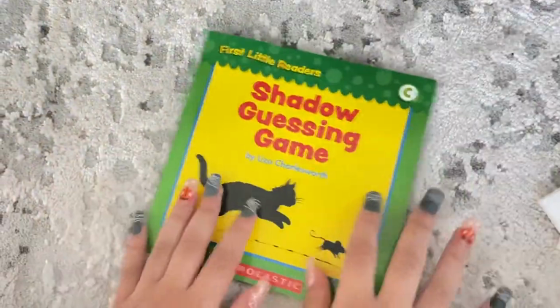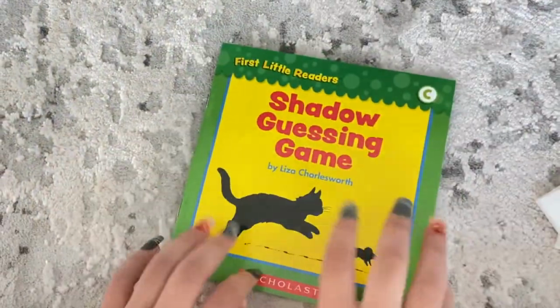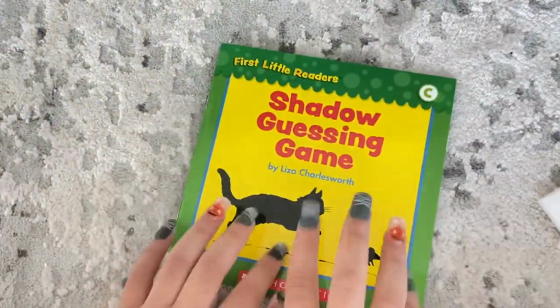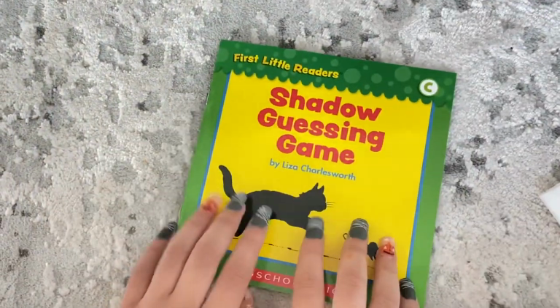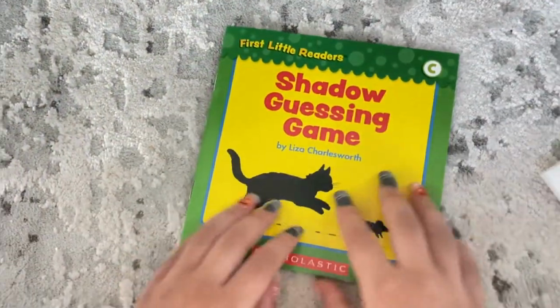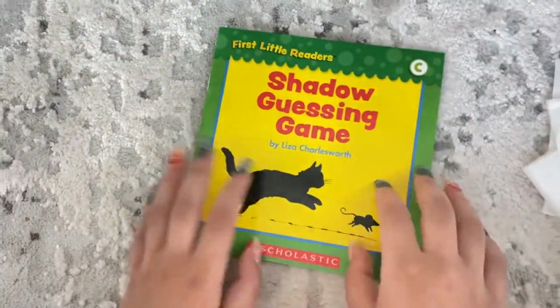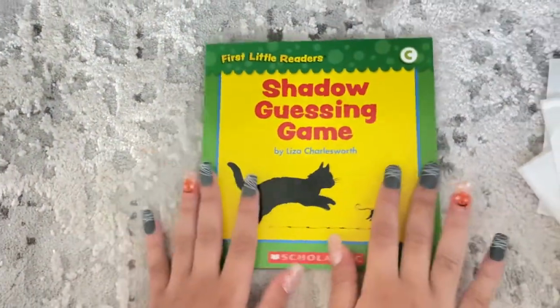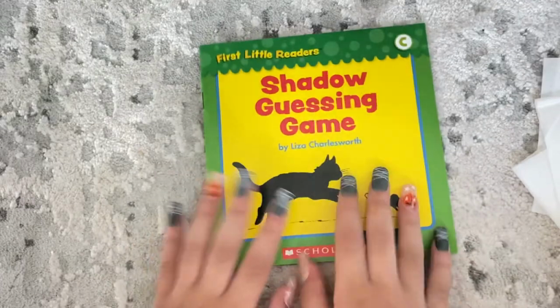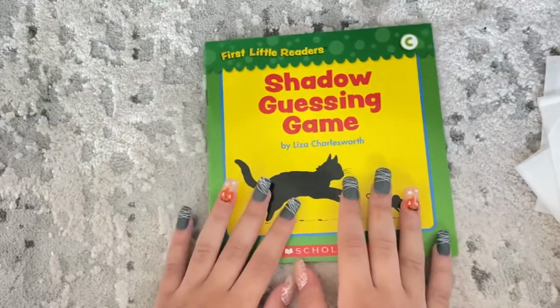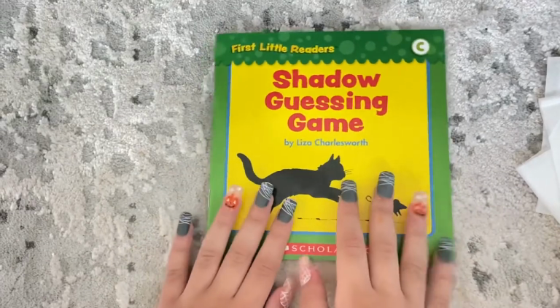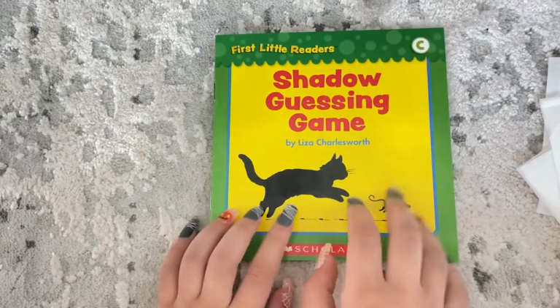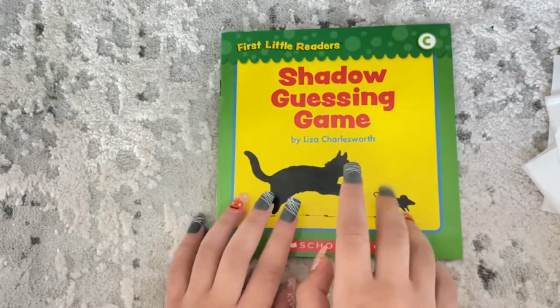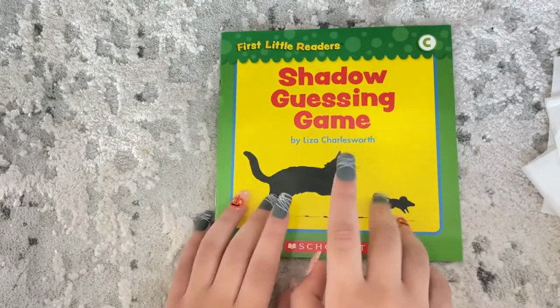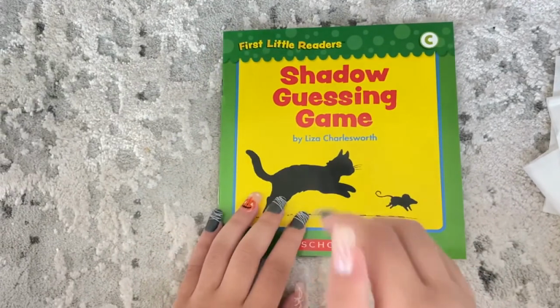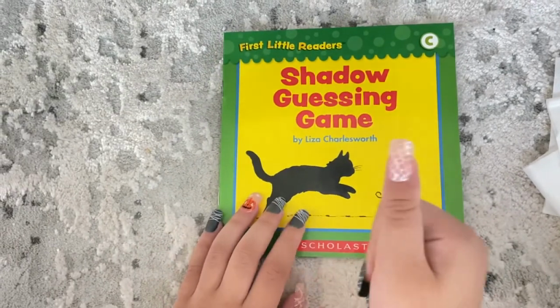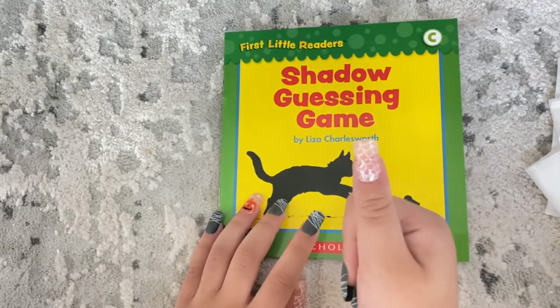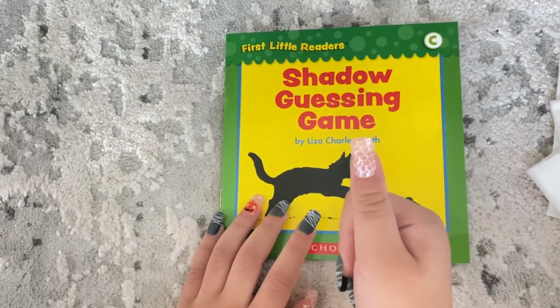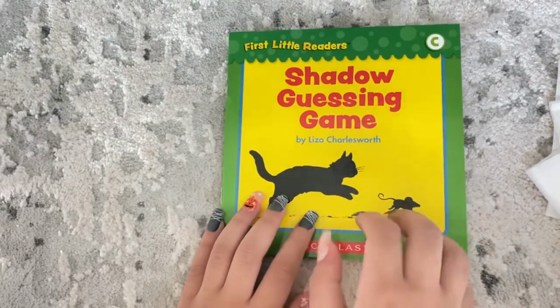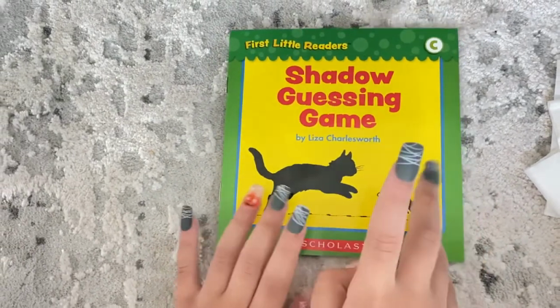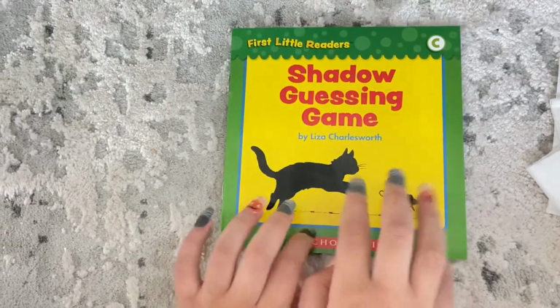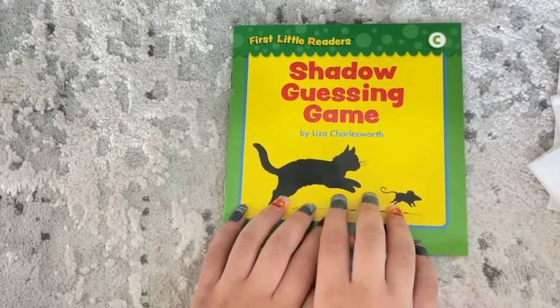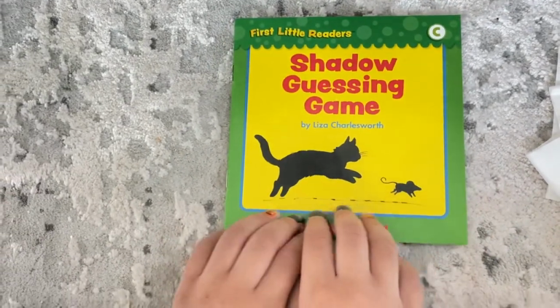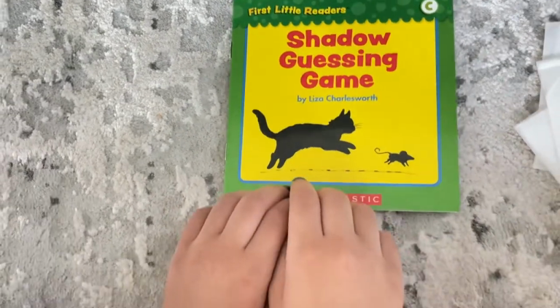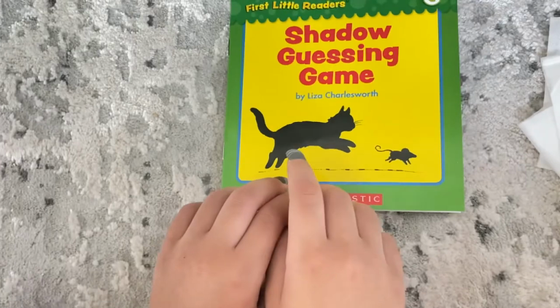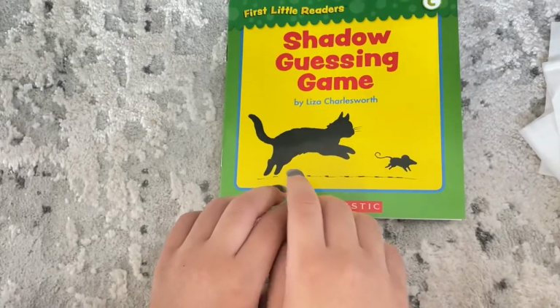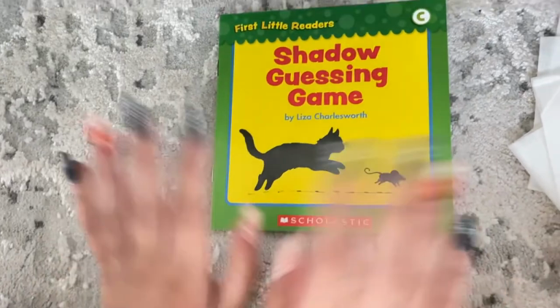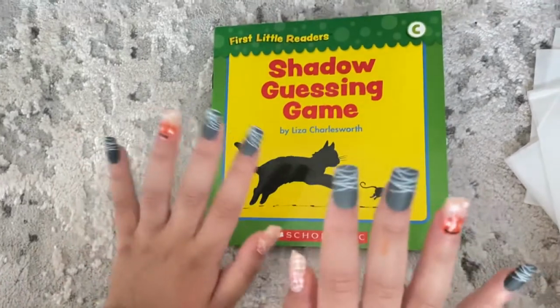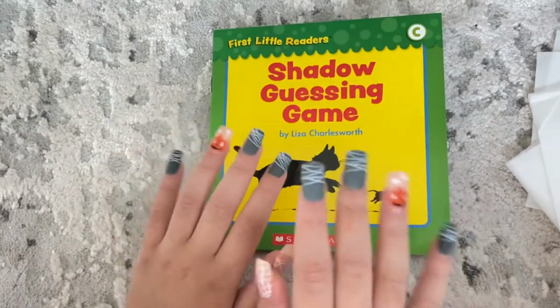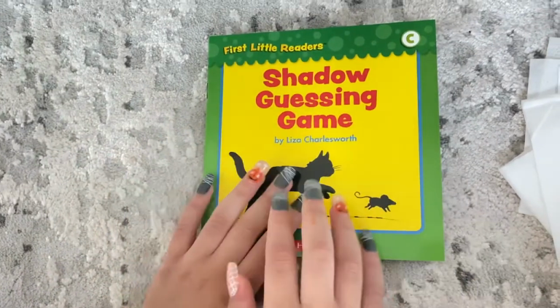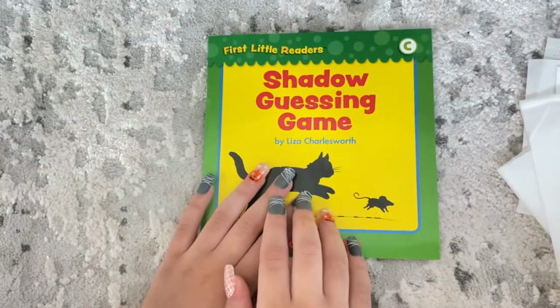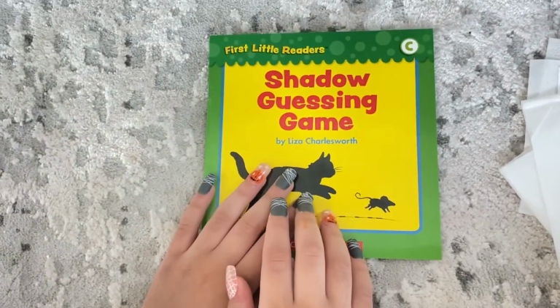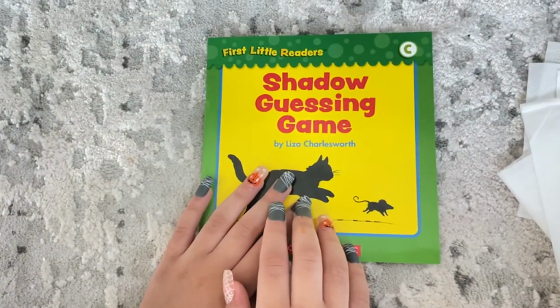I hope you guys like this book, and if you did, smash that like button, and I will see you guys in my next video. Bye! Have a great Halloween.